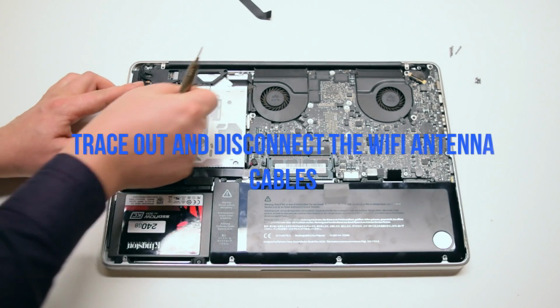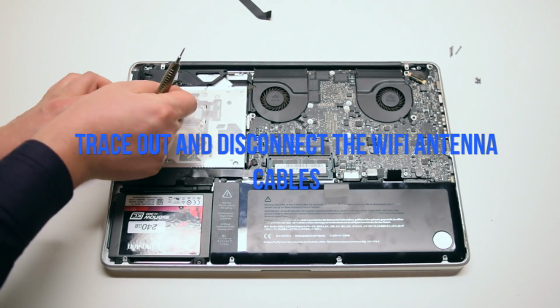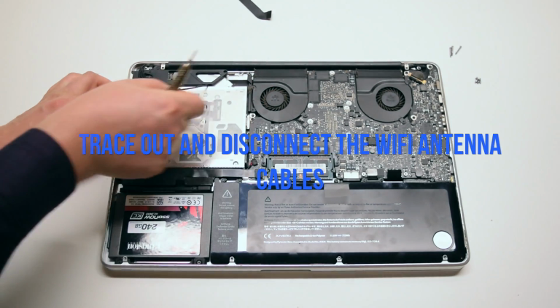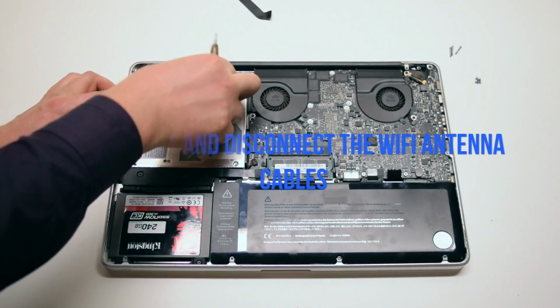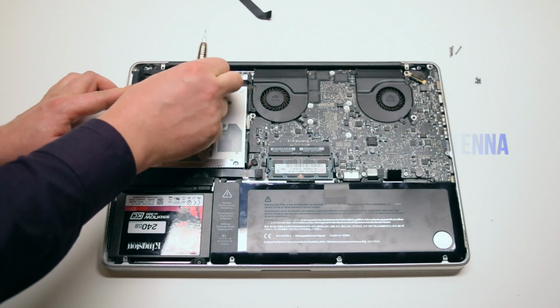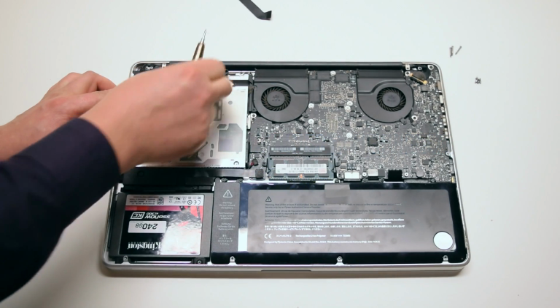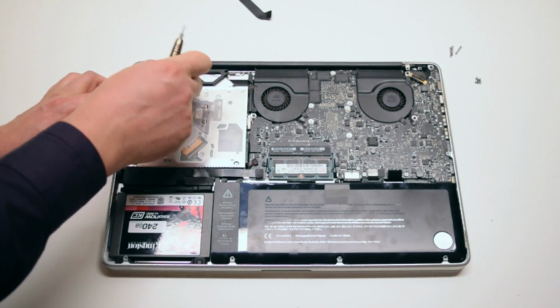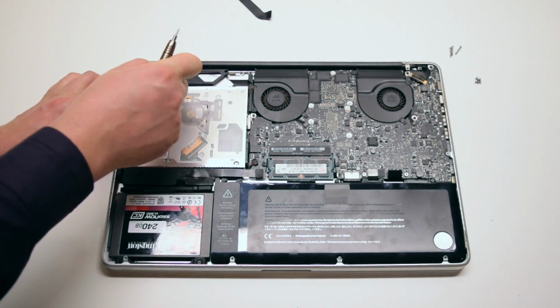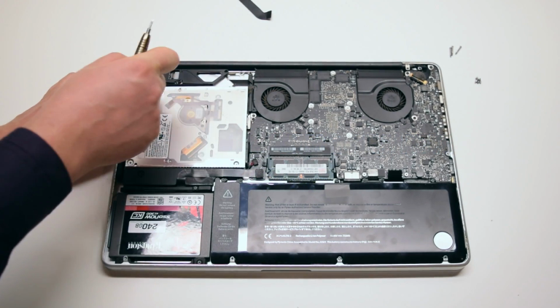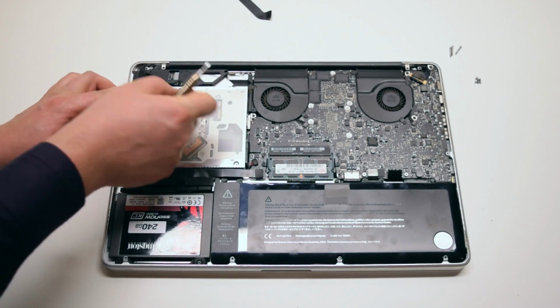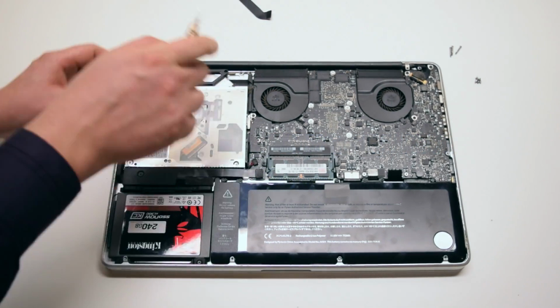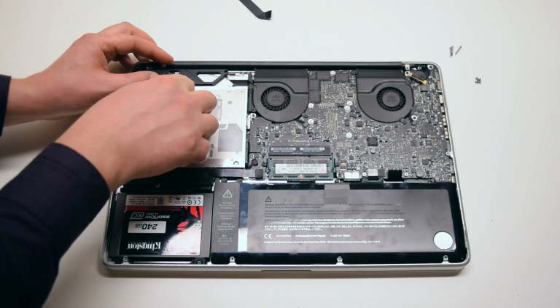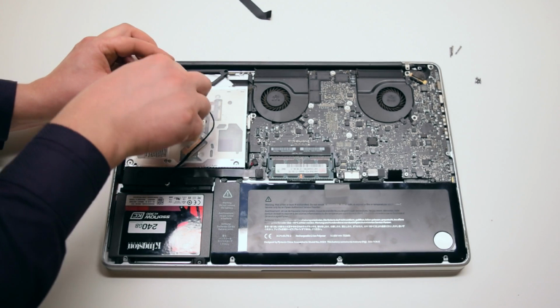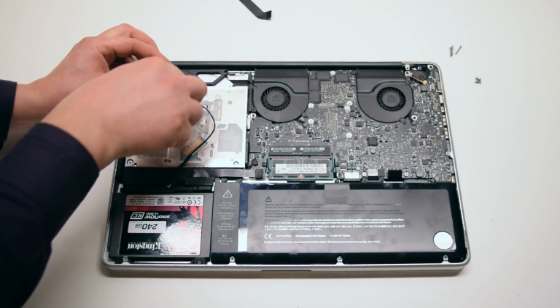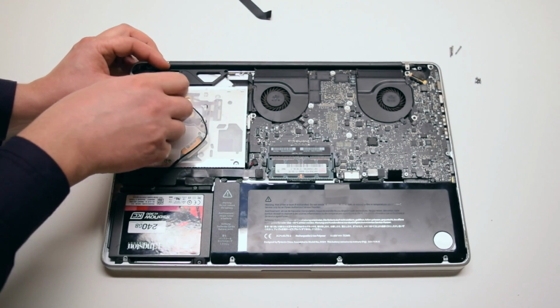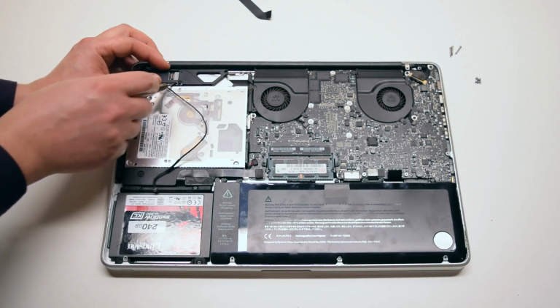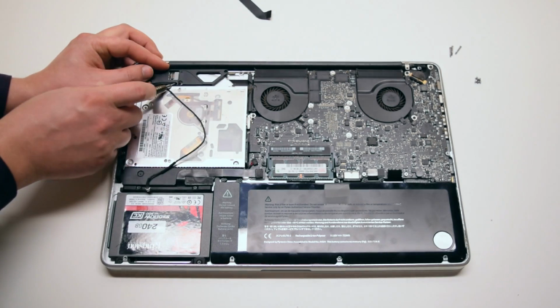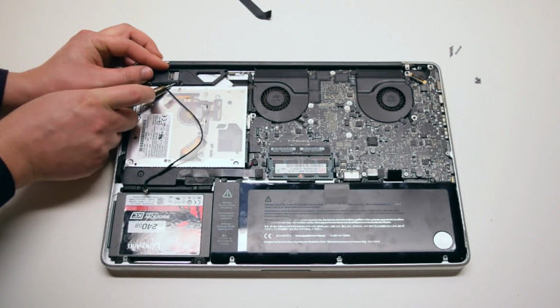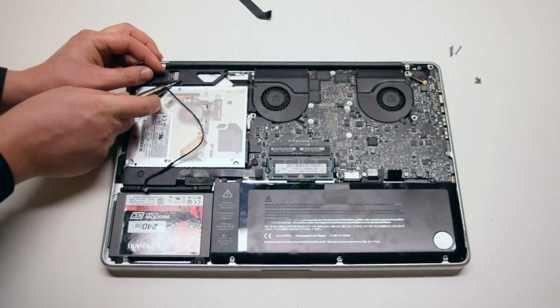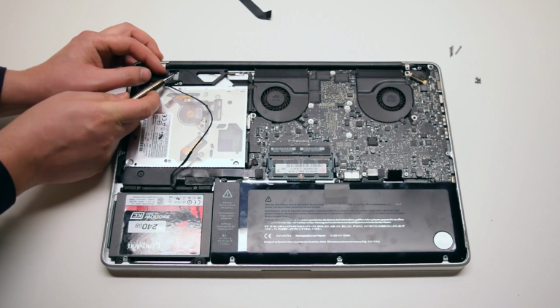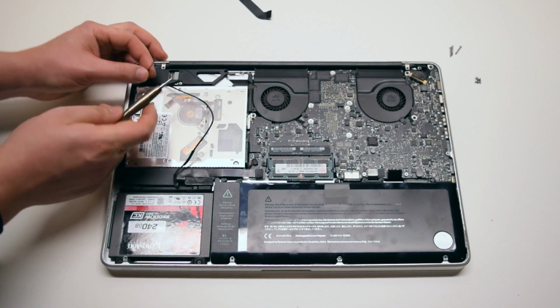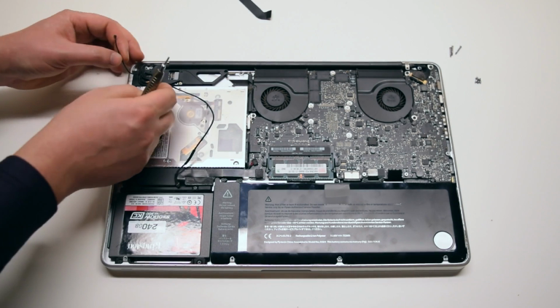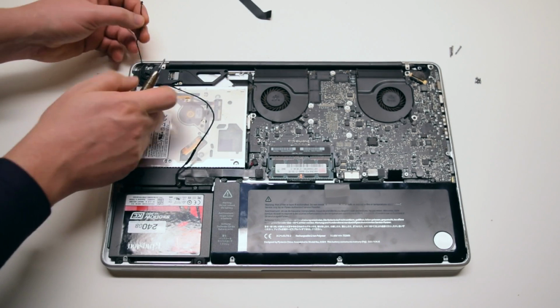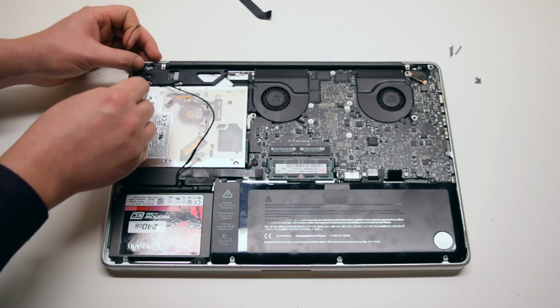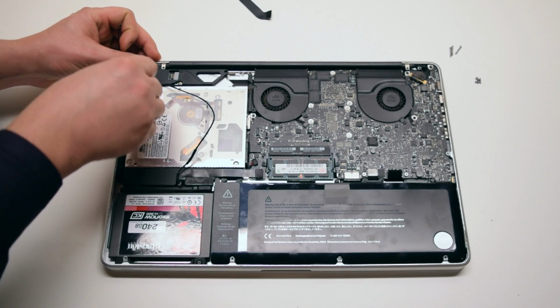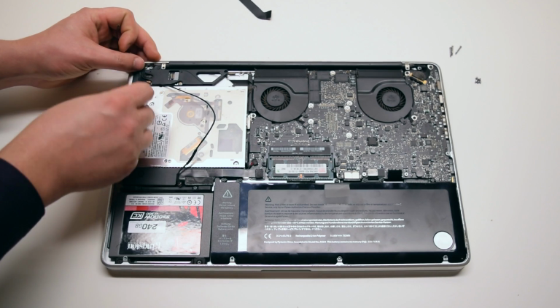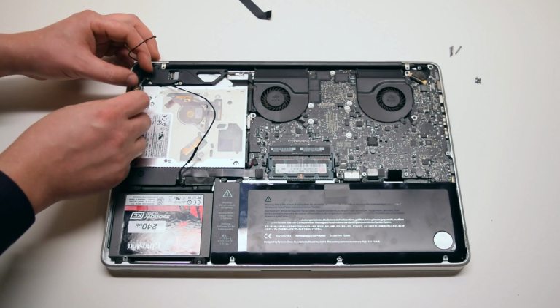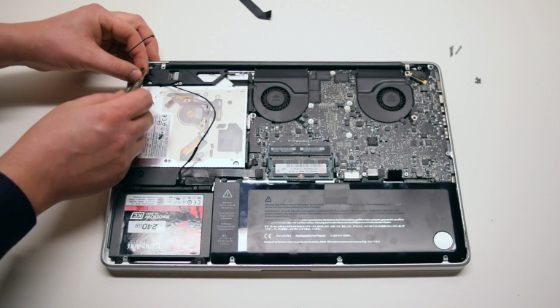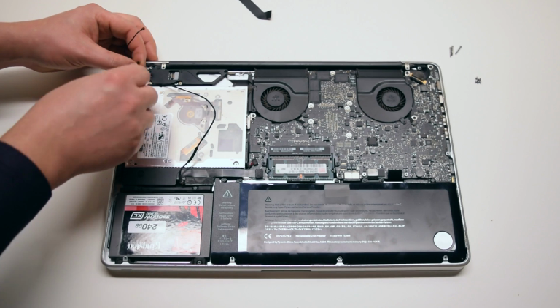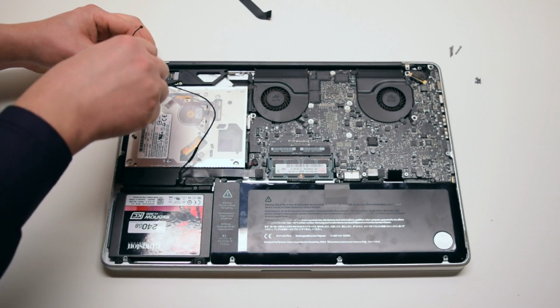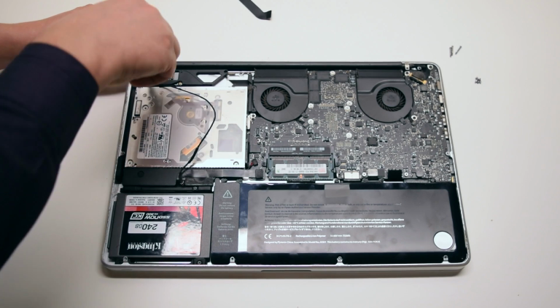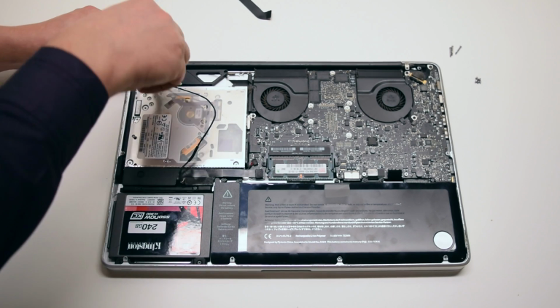Trace out the iSight cable and the Wi-Fi antennas and pop them out of their sockets. Be gentle when you're doing this — you can damage the connections.